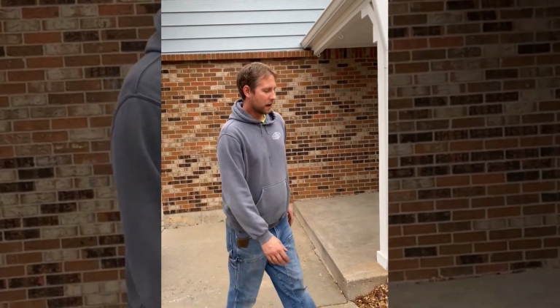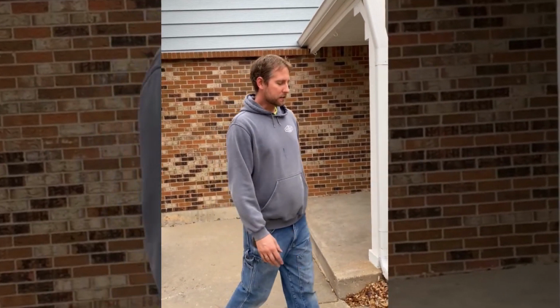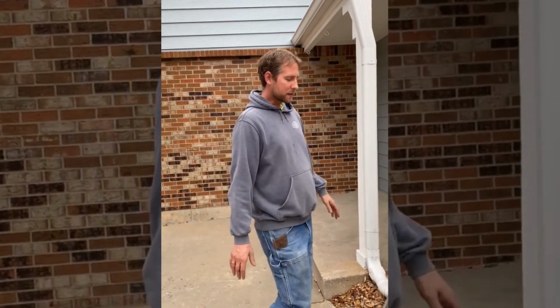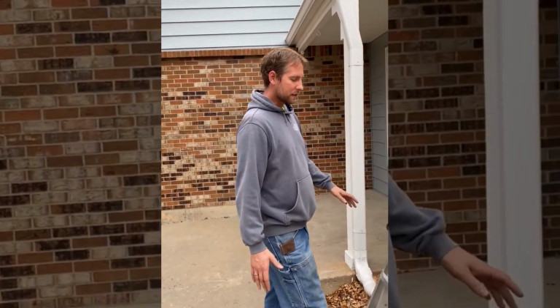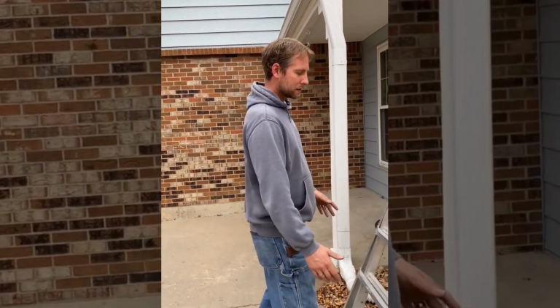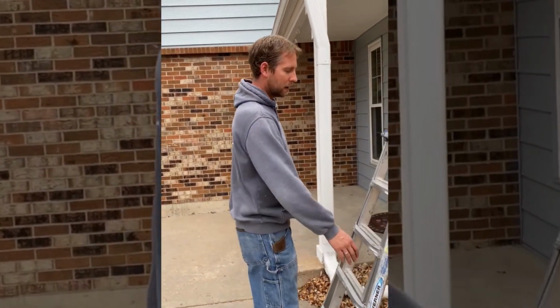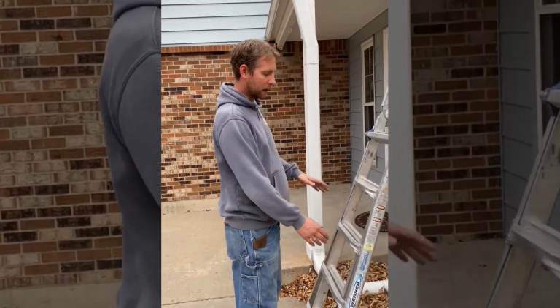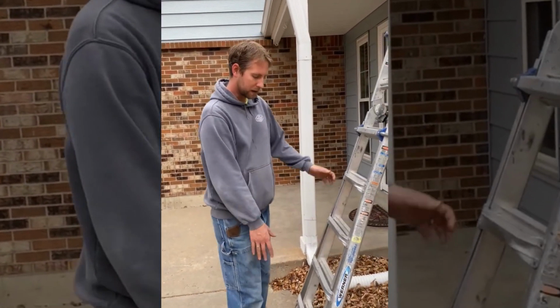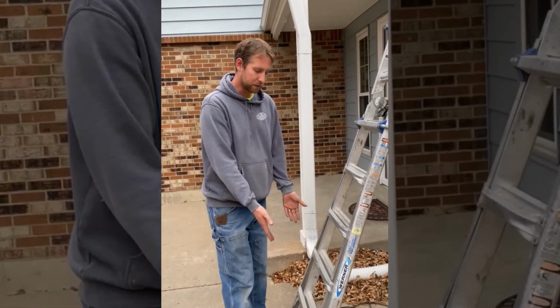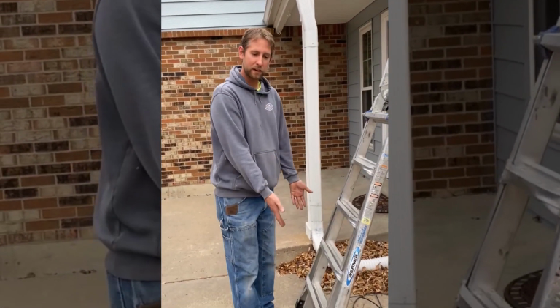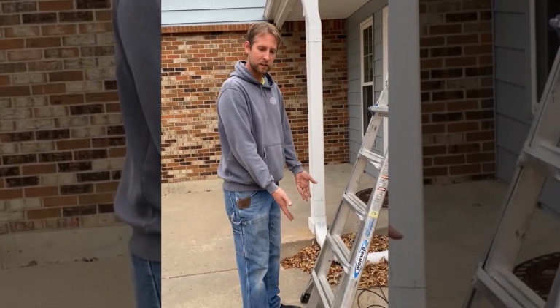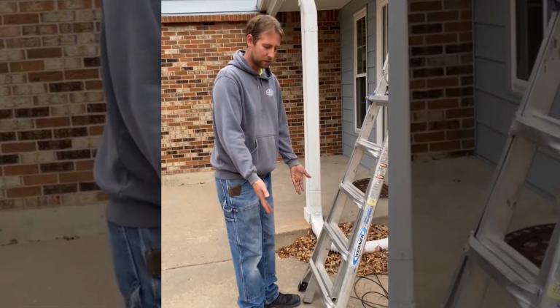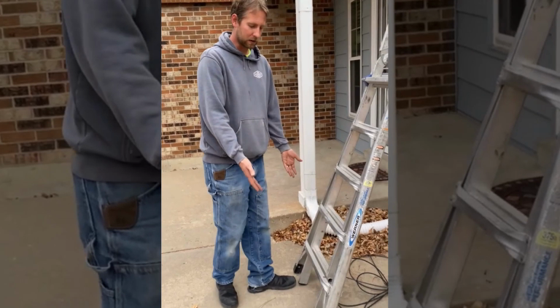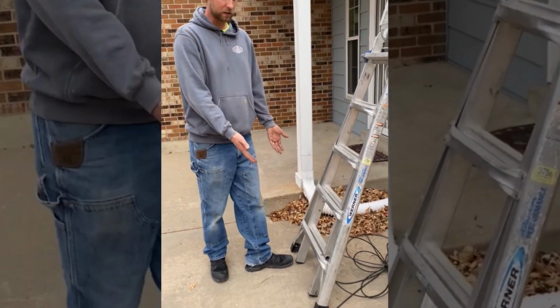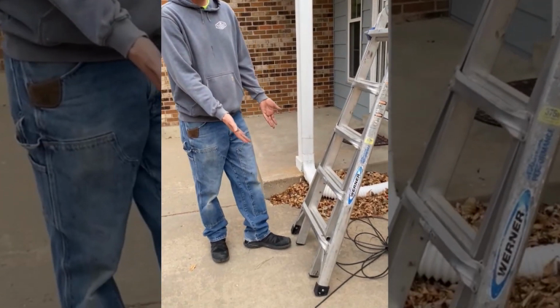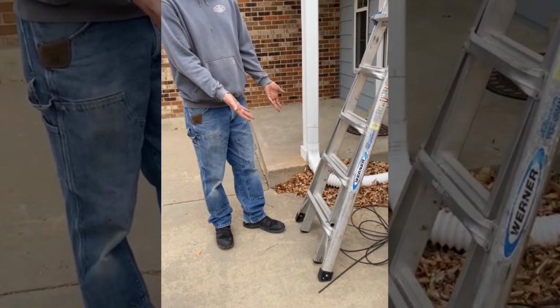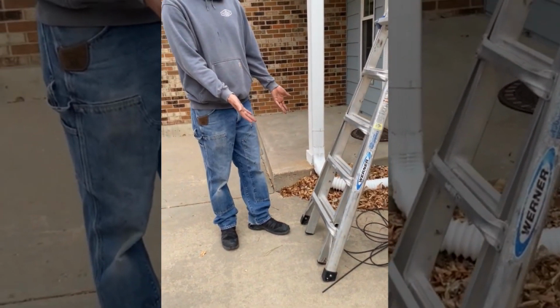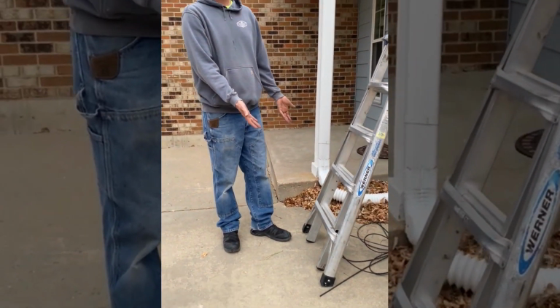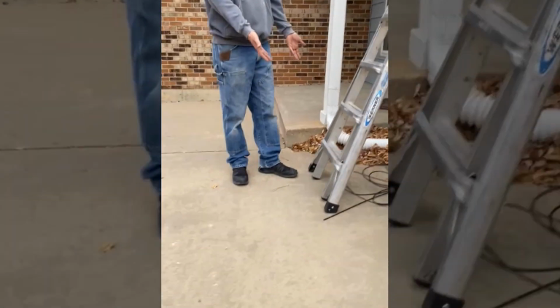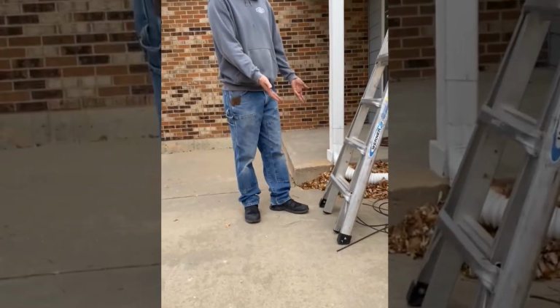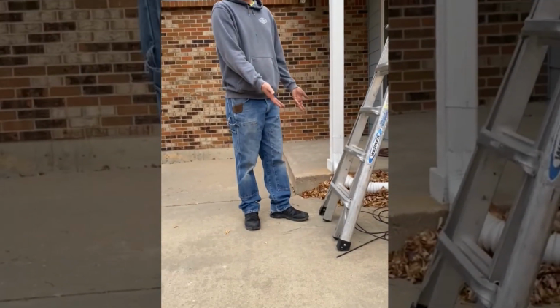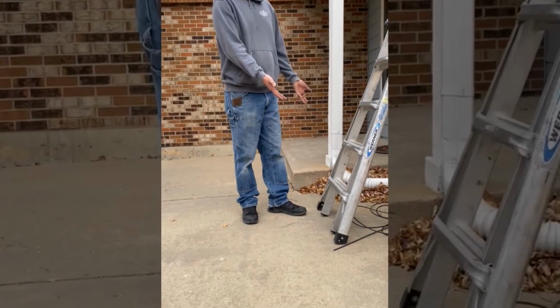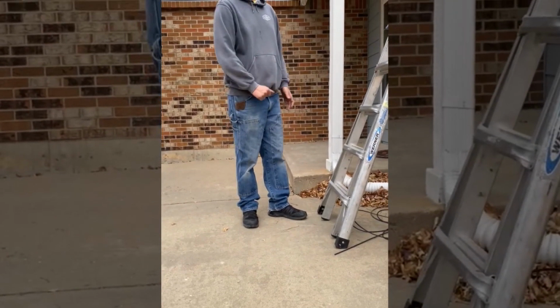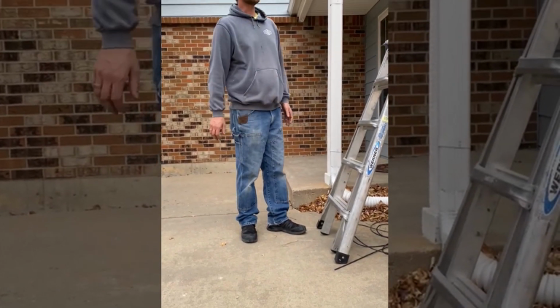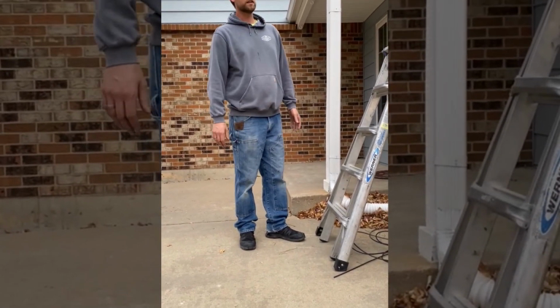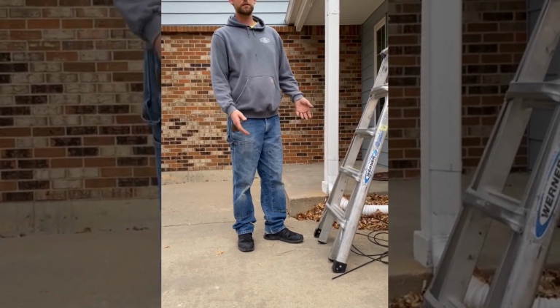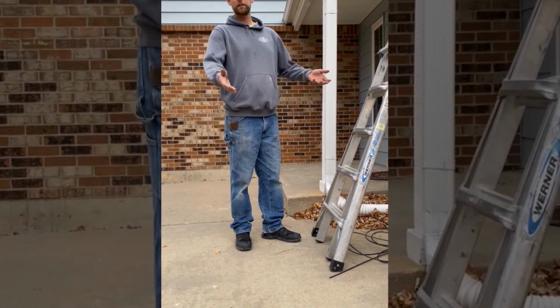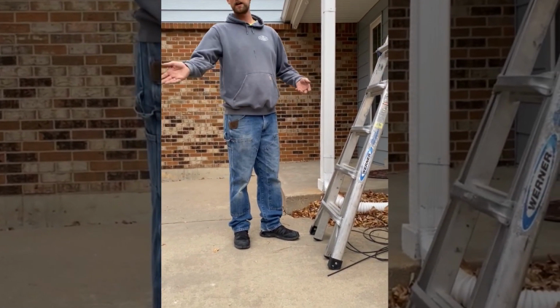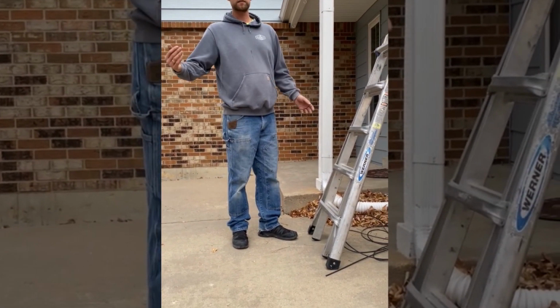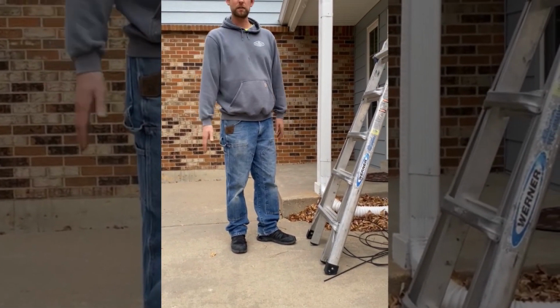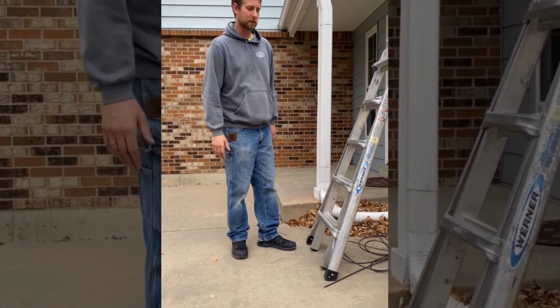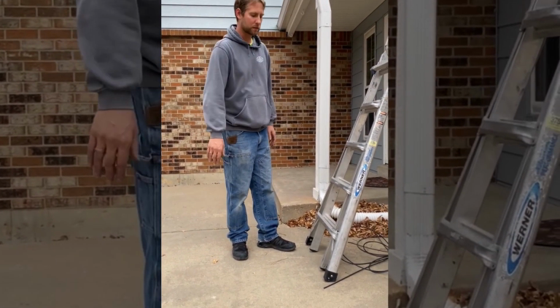The biggest thing is you want to have big footing. Today we're on a concrete slab which is actually pretty good, but you can also do it on rocks or other surfaces.